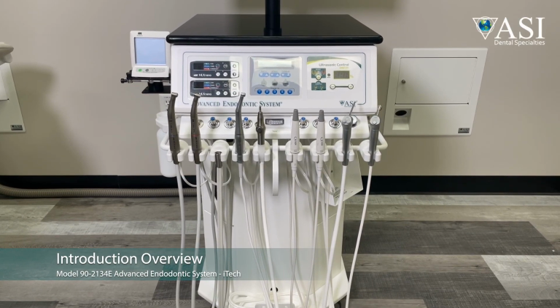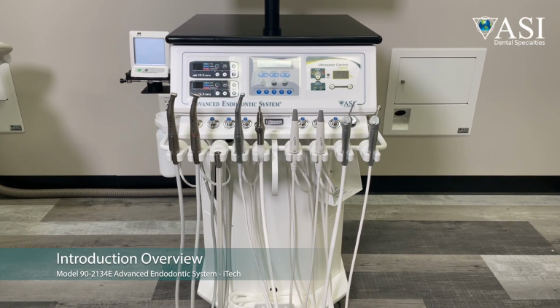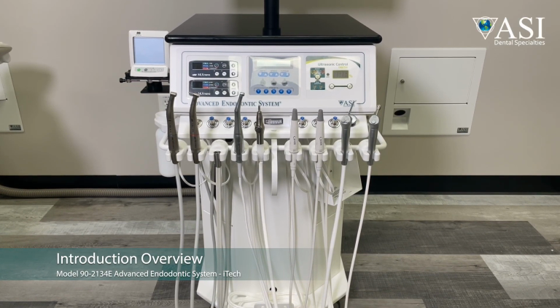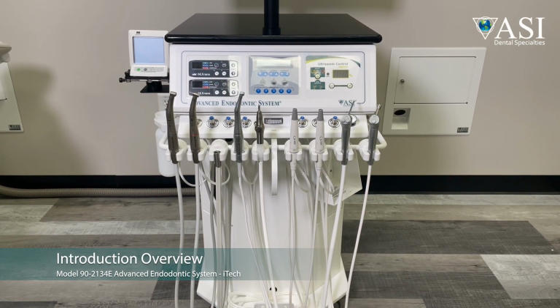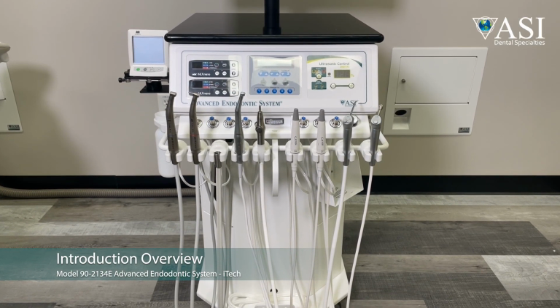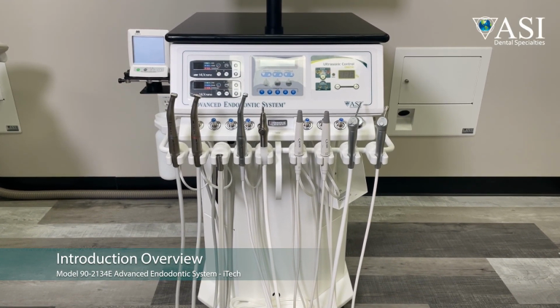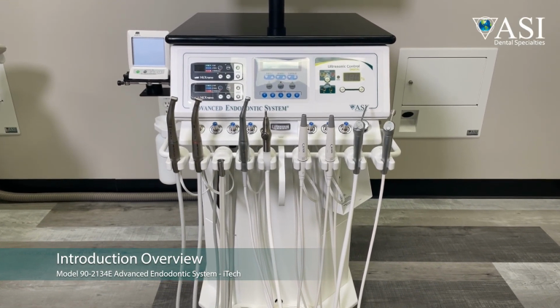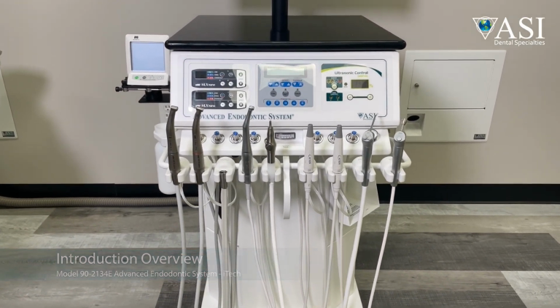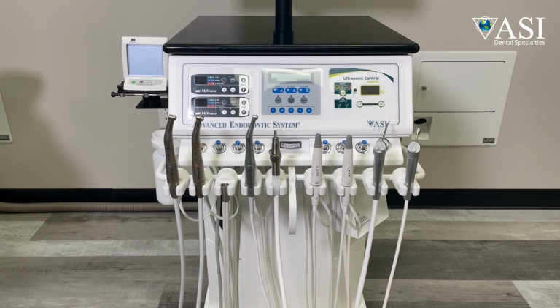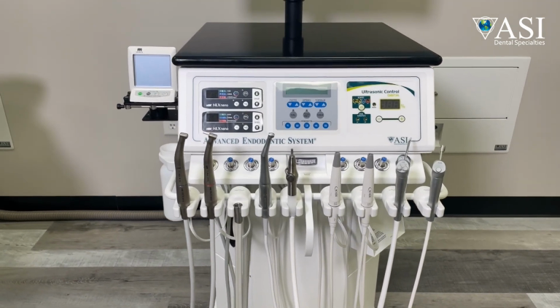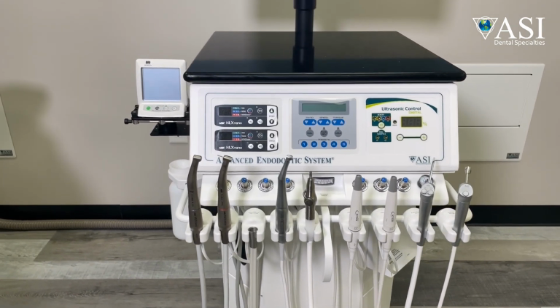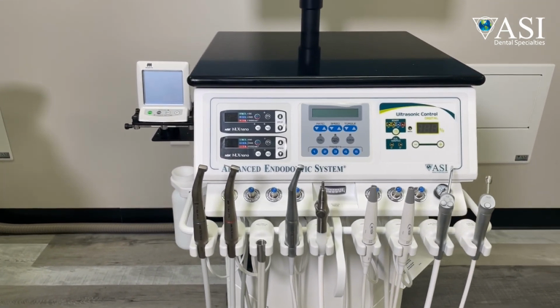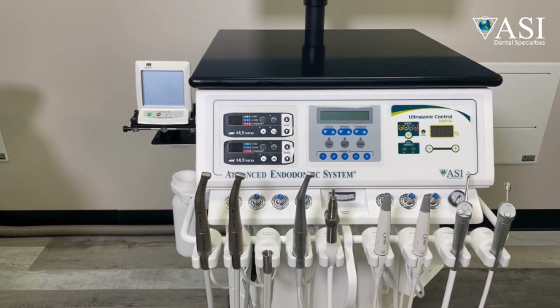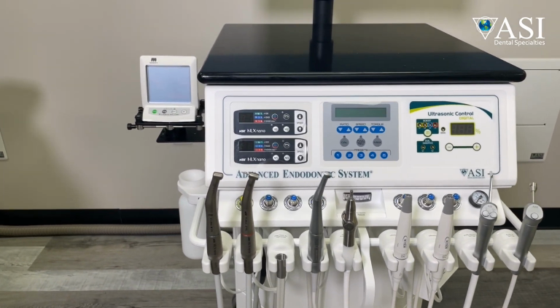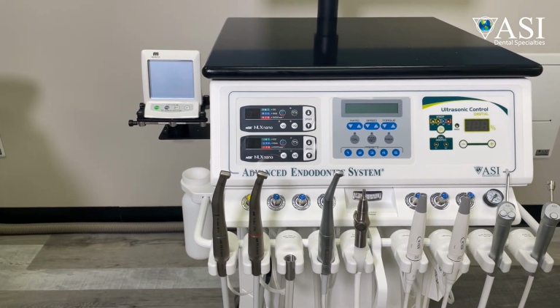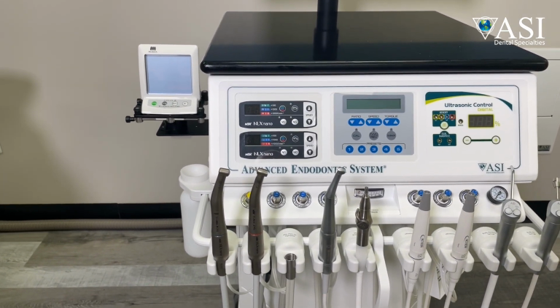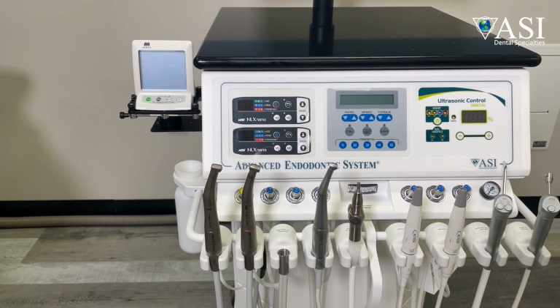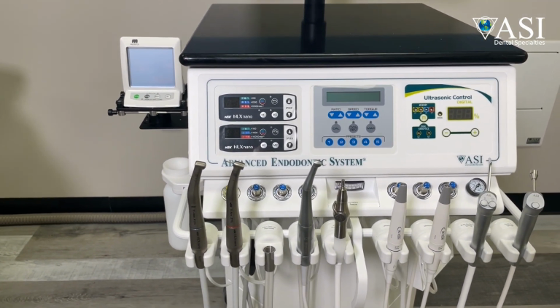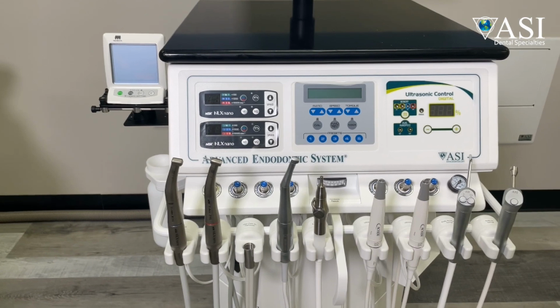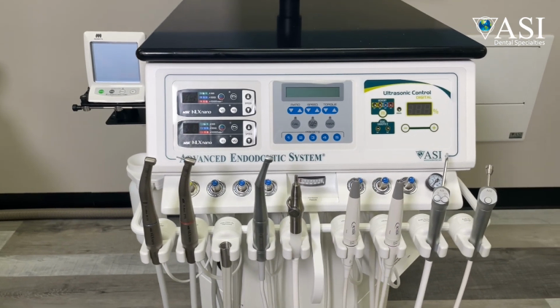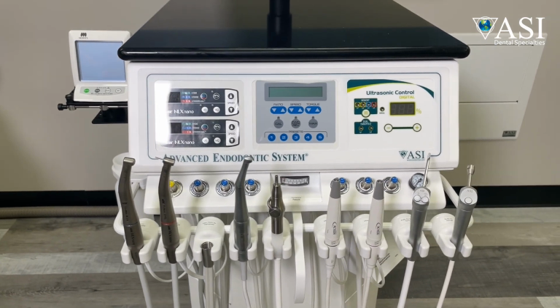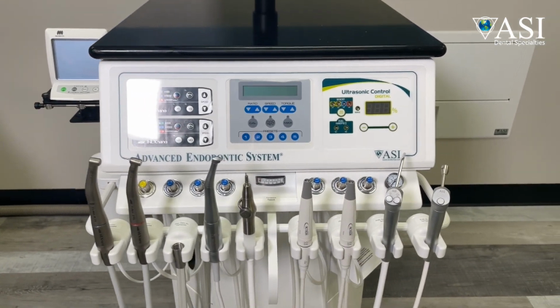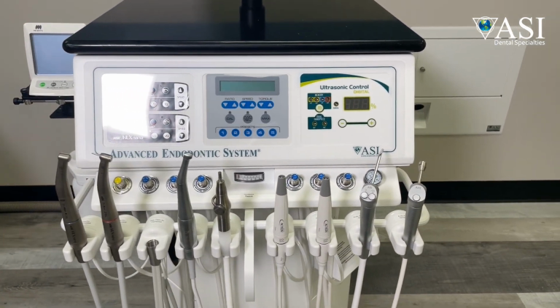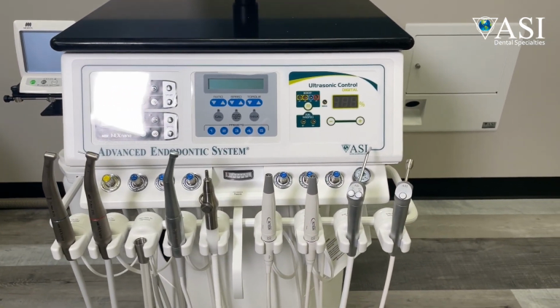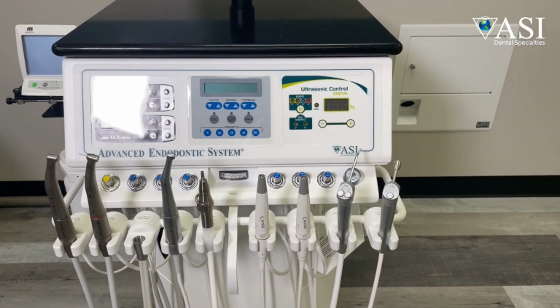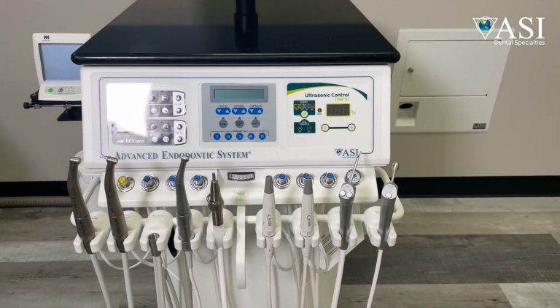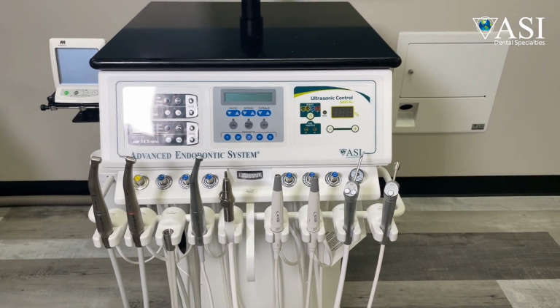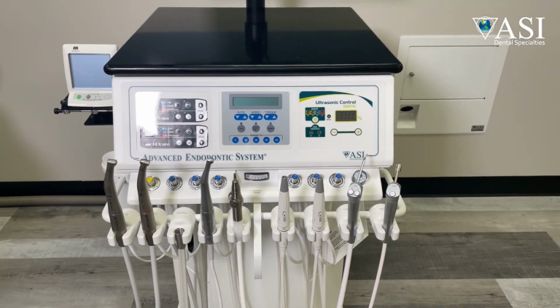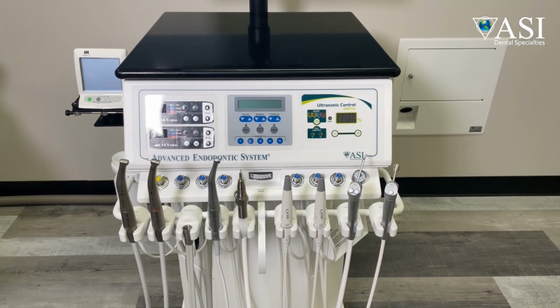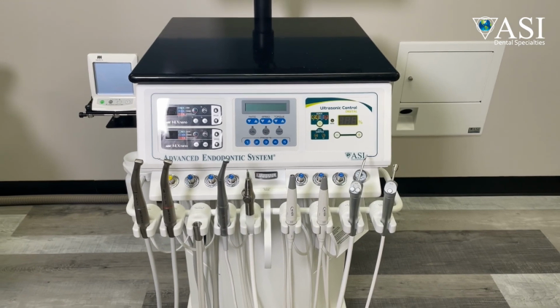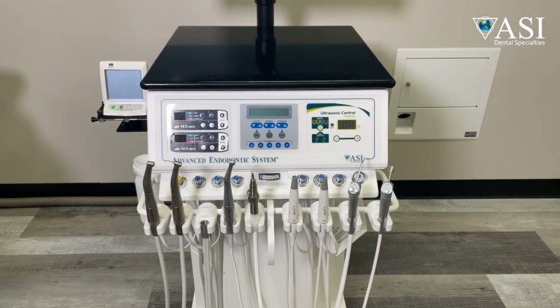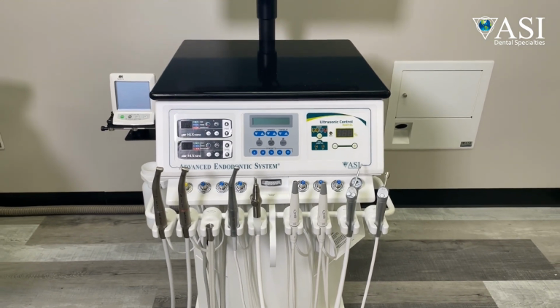This is ASI's Designer Series iTech Advanced Endodontic System, Model 90-2134E. Endodontists choose this model because of how it streamlines your office technology by accommodating your computer monitor with the internal CPU compartment of the cart.